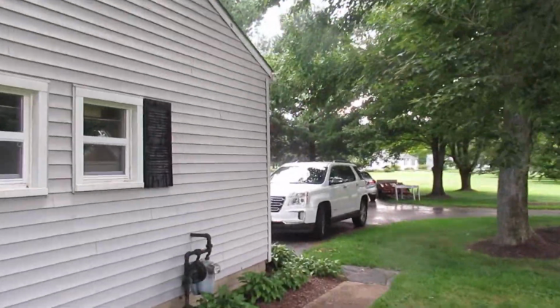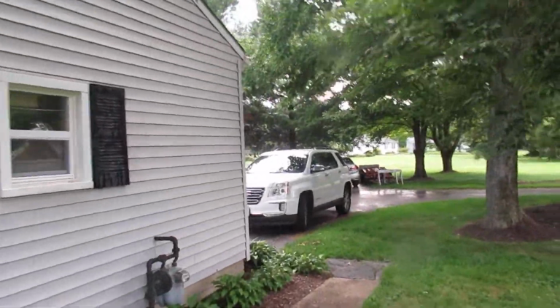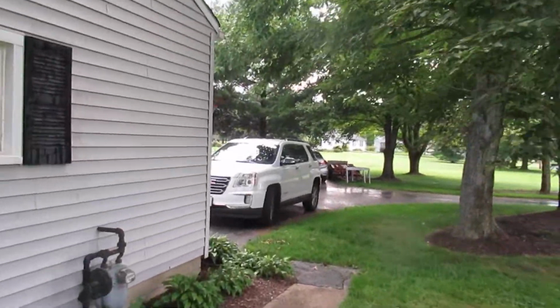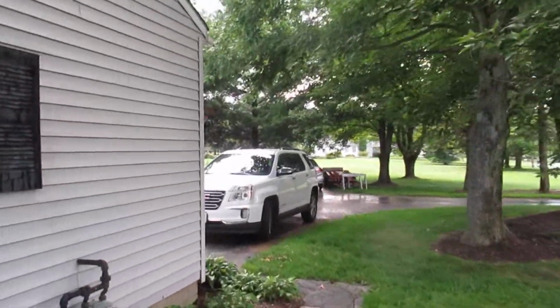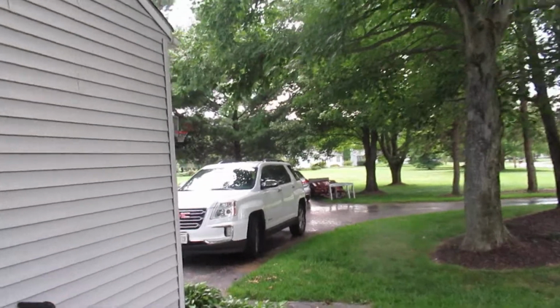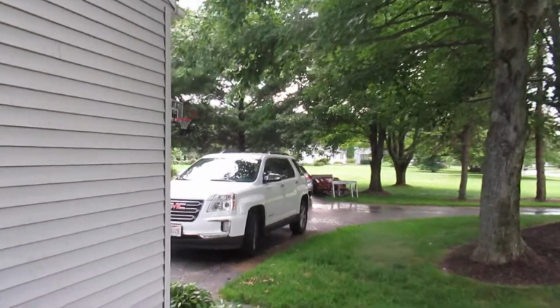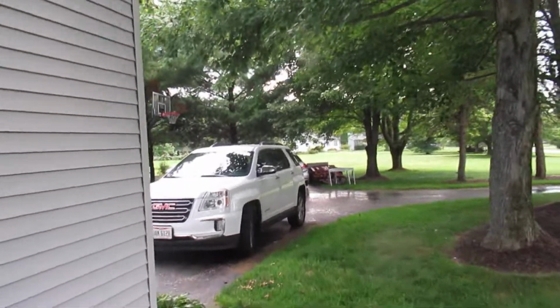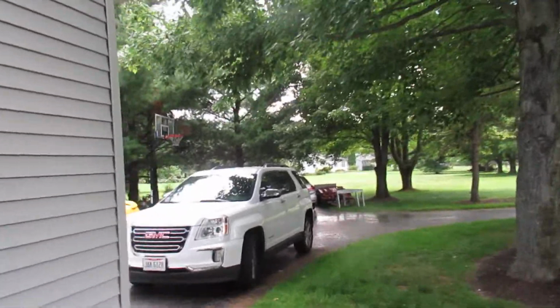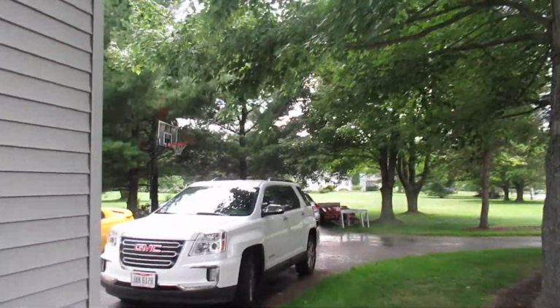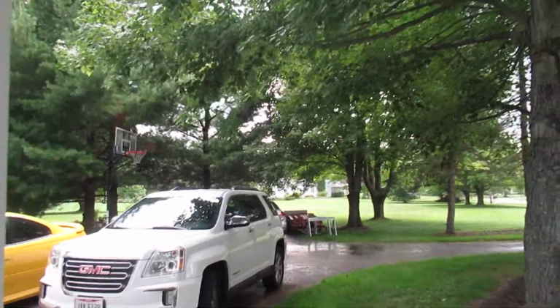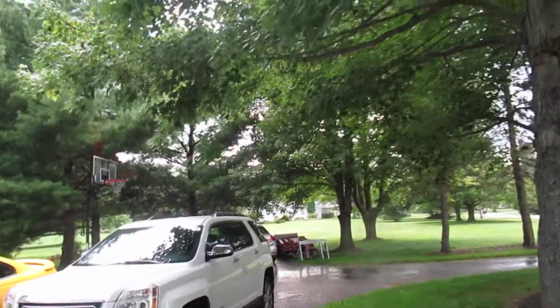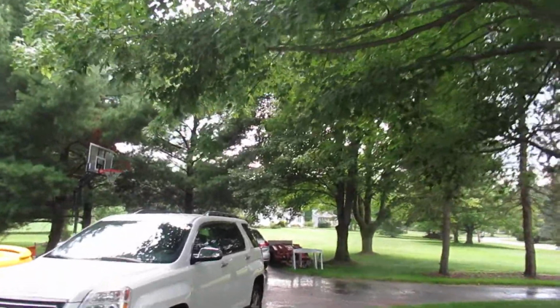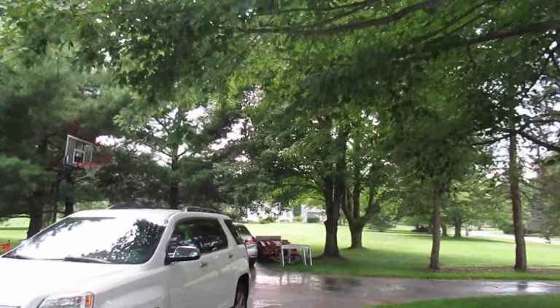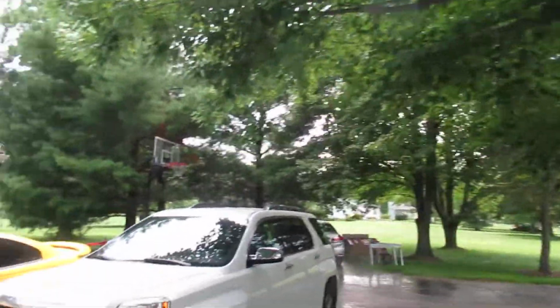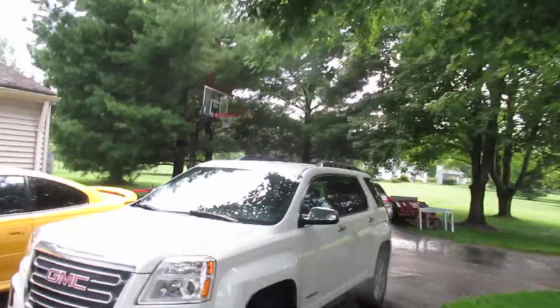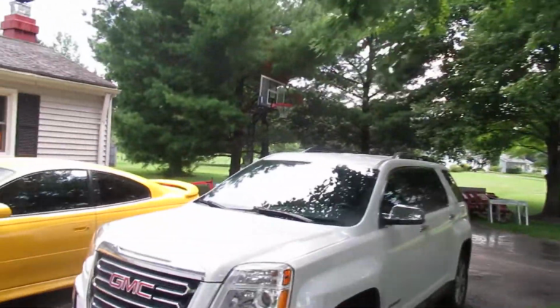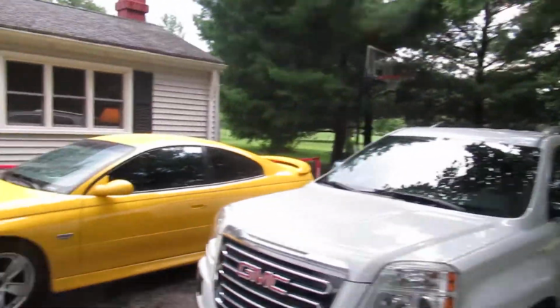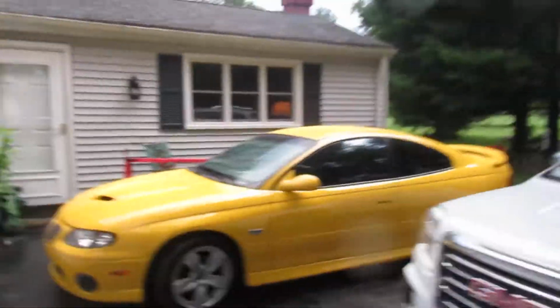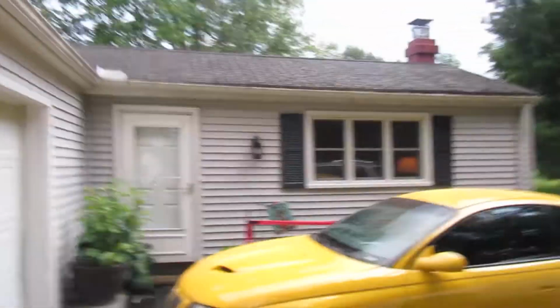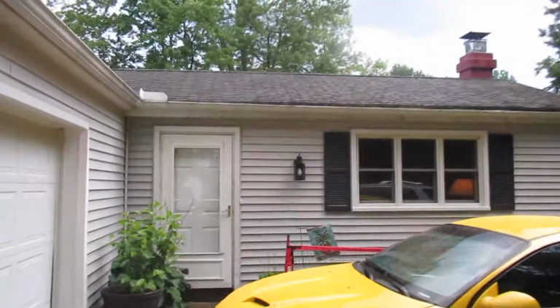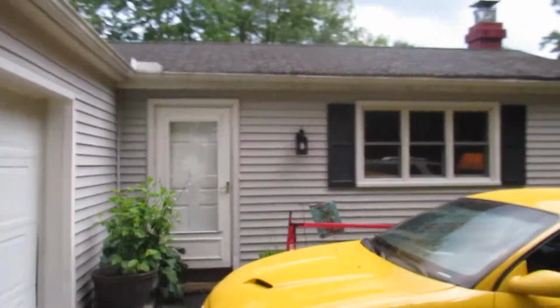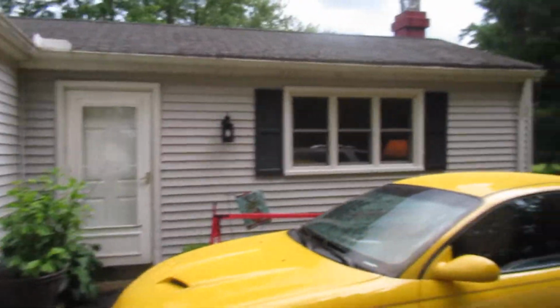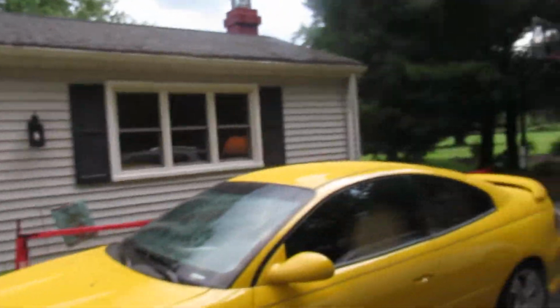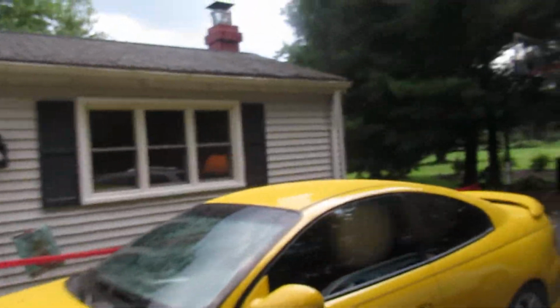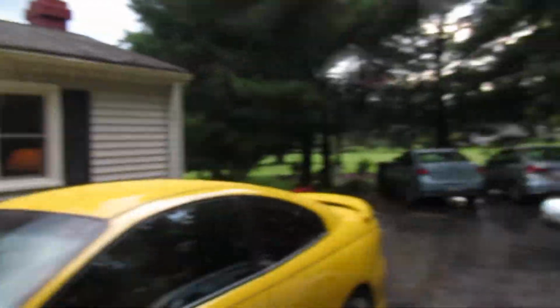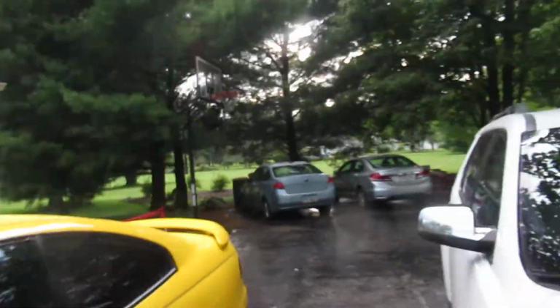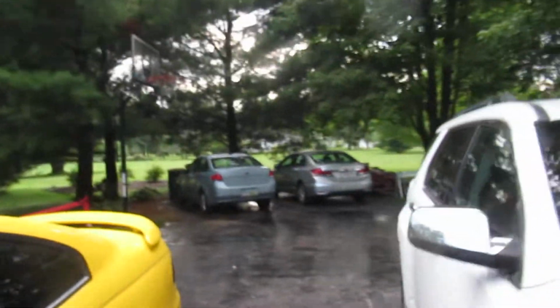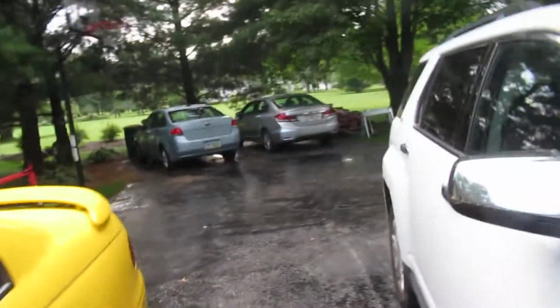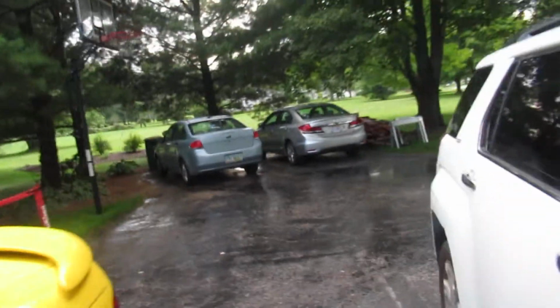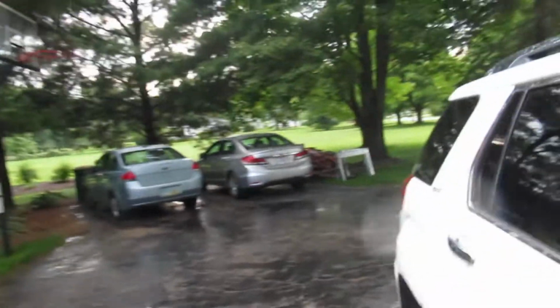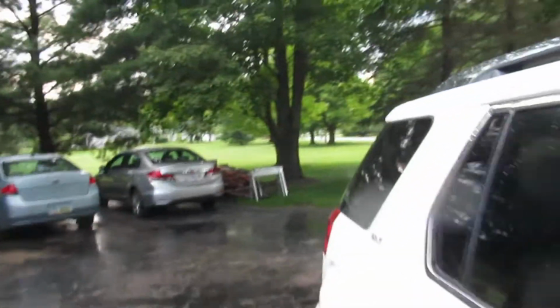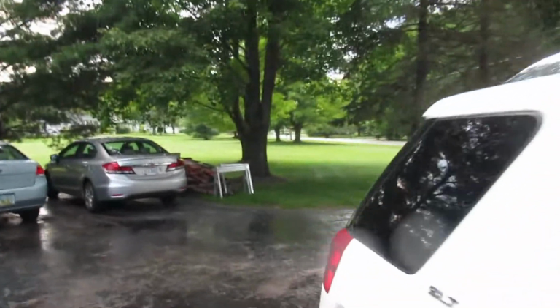There's a two-car garage. This property is on well and has city sewer. It also has newer windows and tons of parking area.